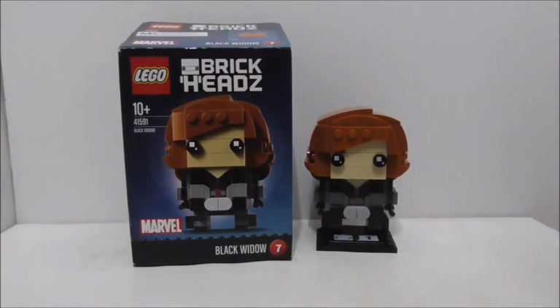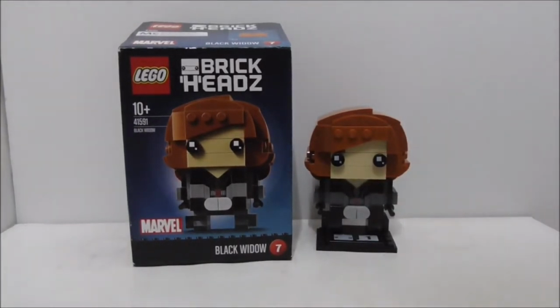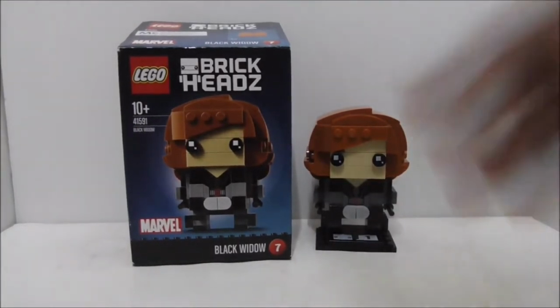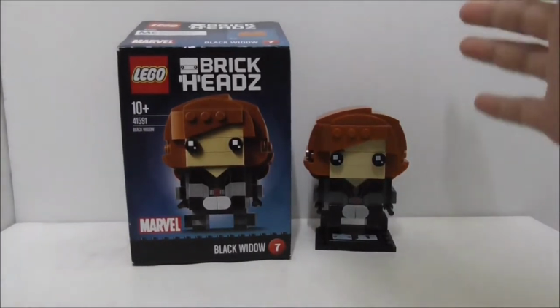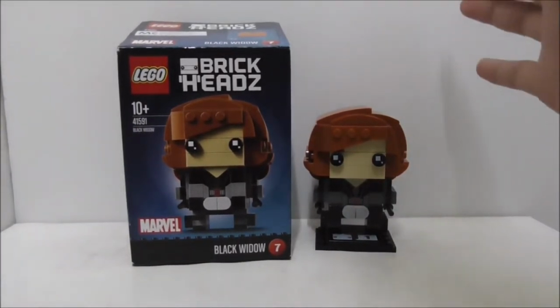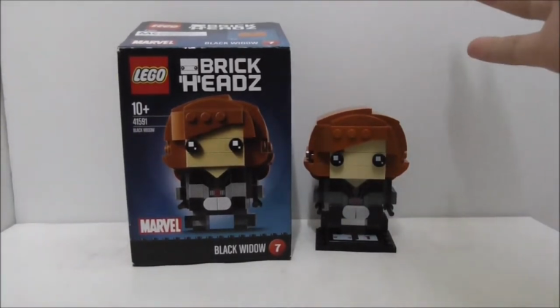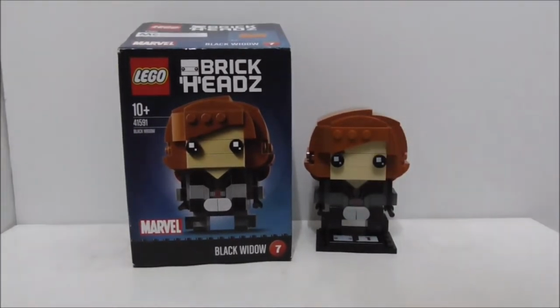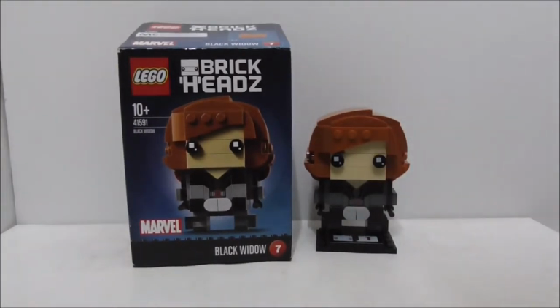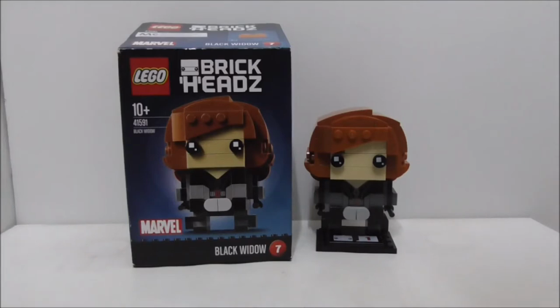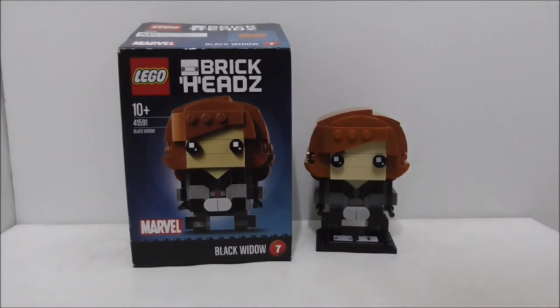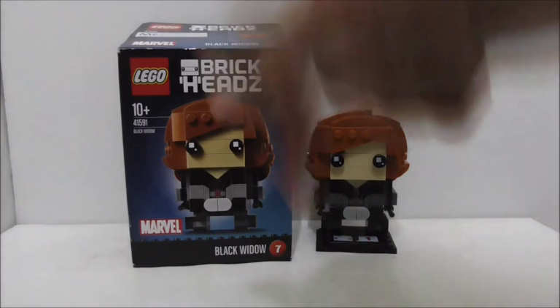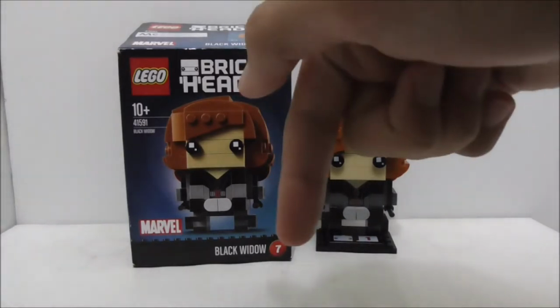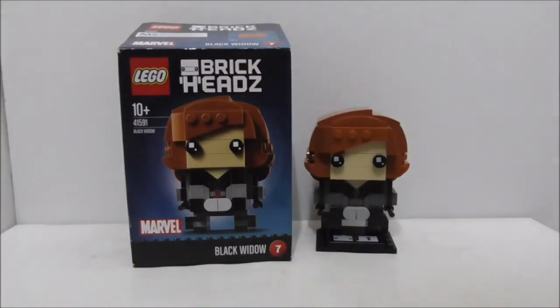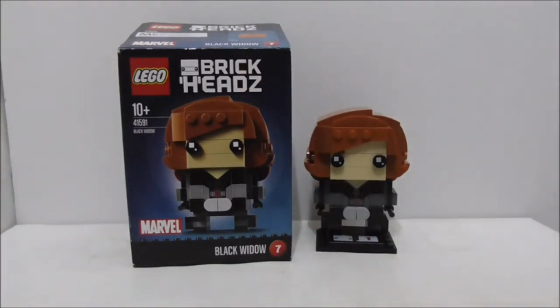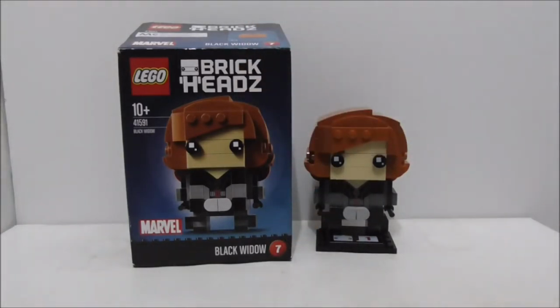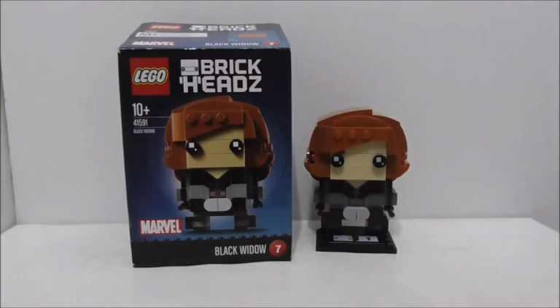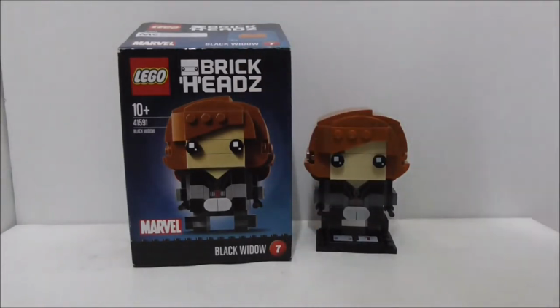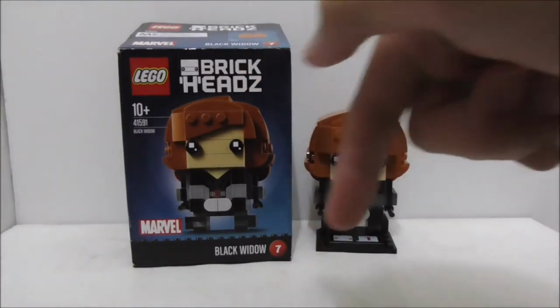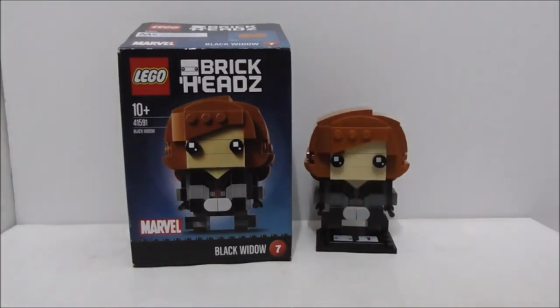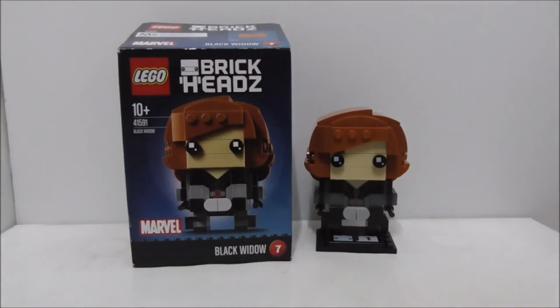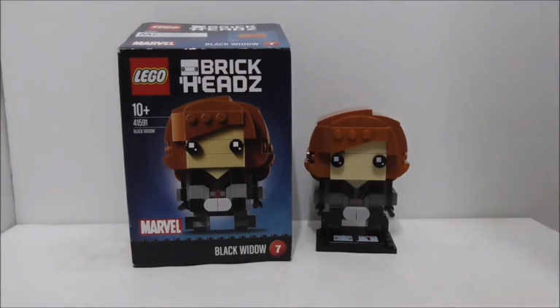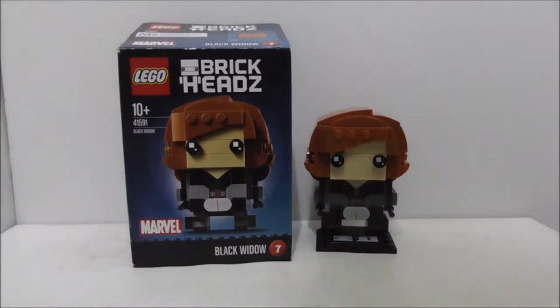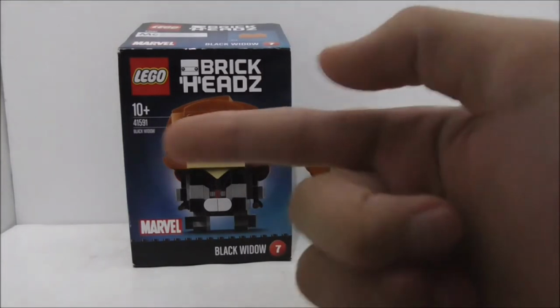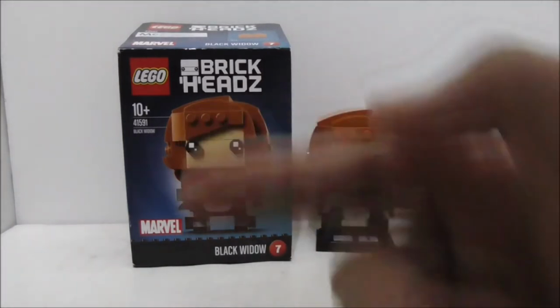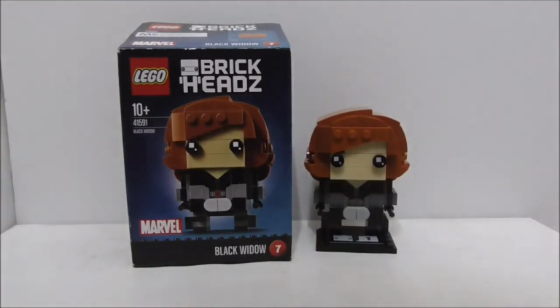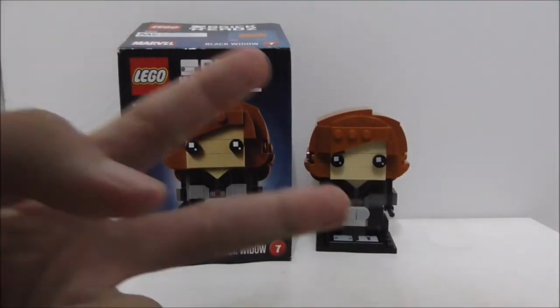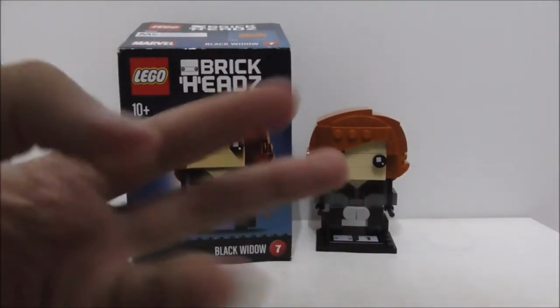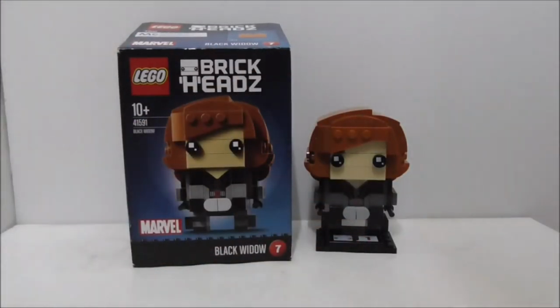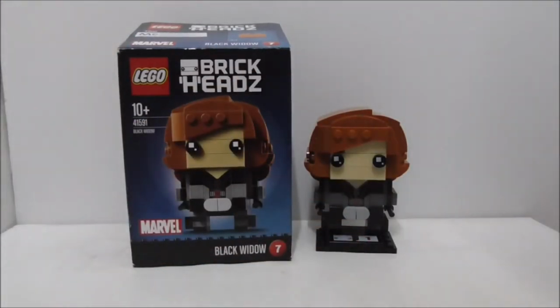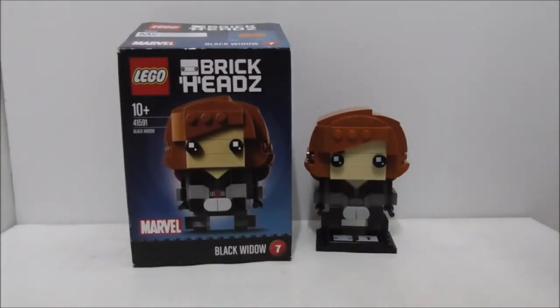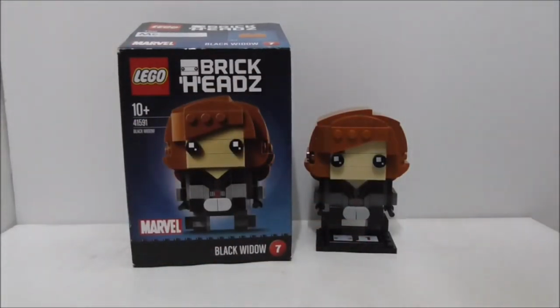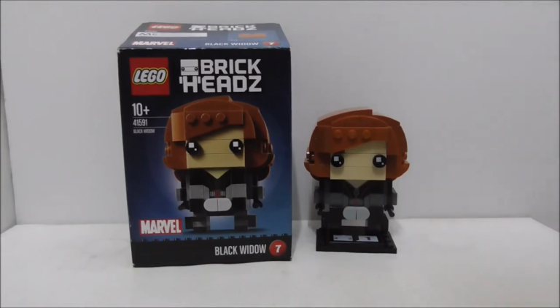I recommend you getting this Brick Hits set. If you want to buy it, I'll put a link down in the description box below along with all my social media pages. If you like my channel make sure to subscribe and watch more videos. That's it for my video — nice to see you!